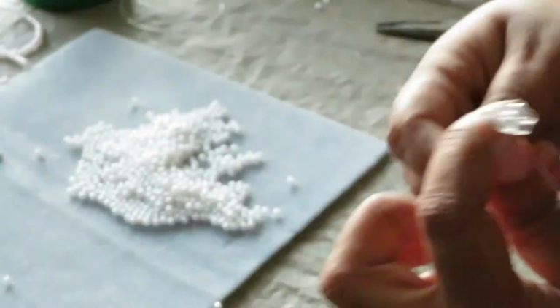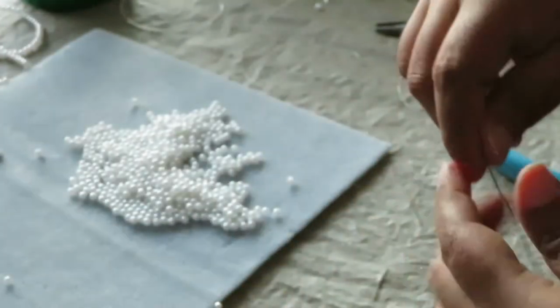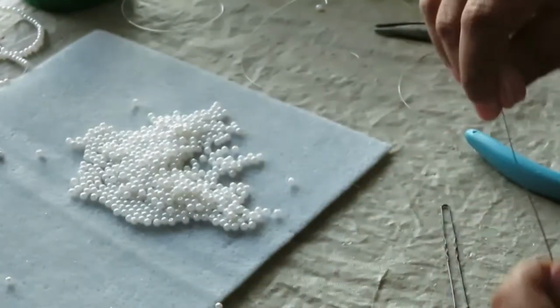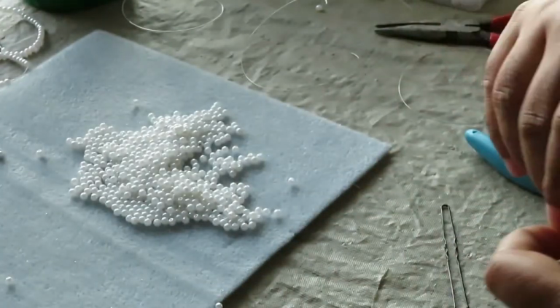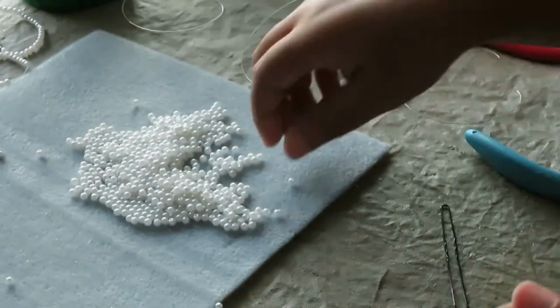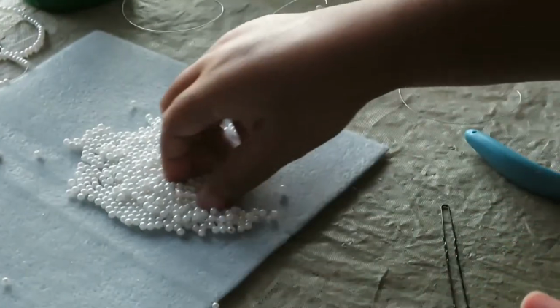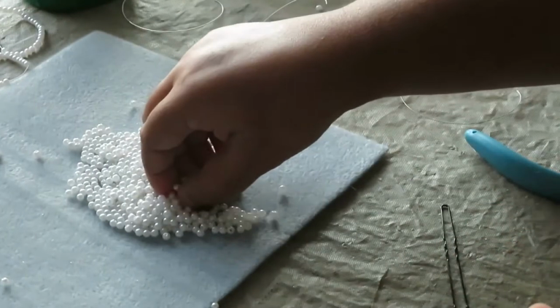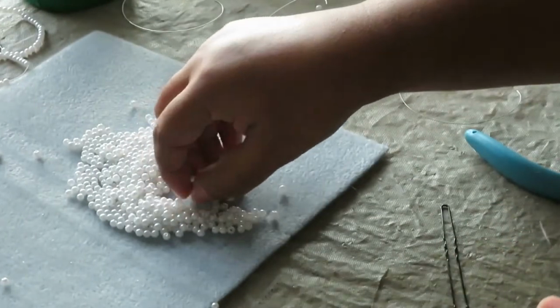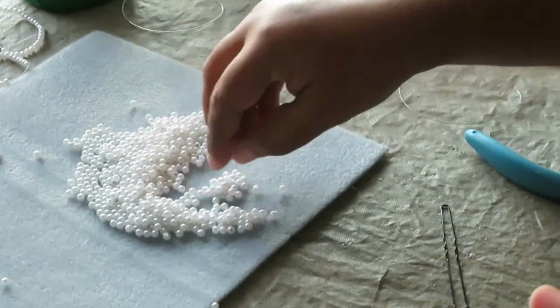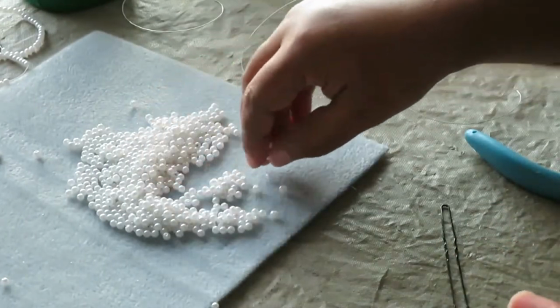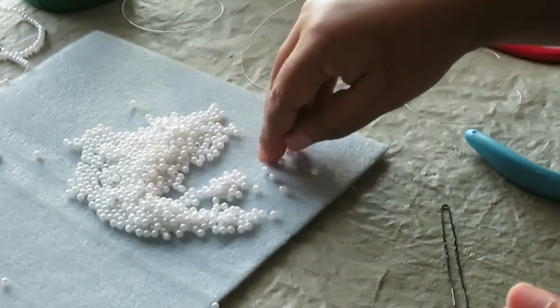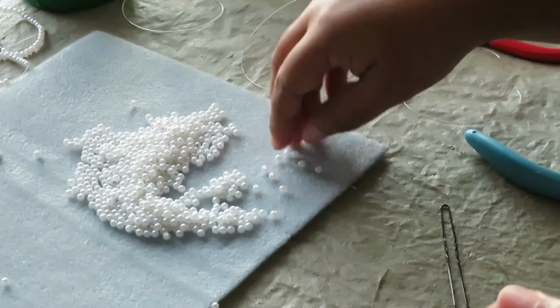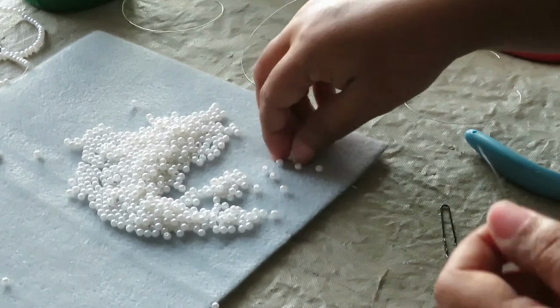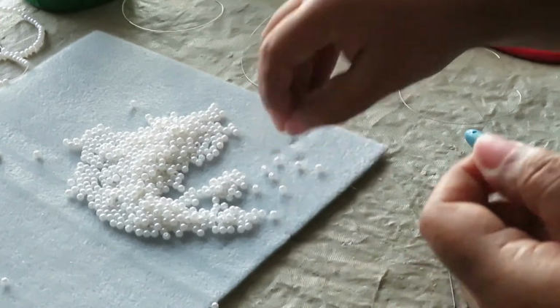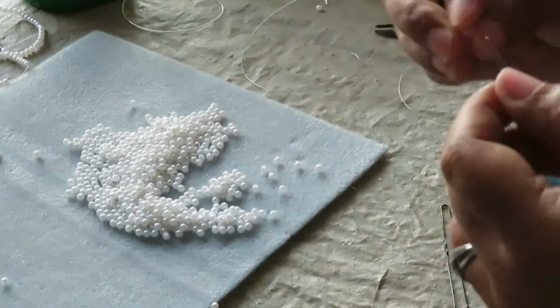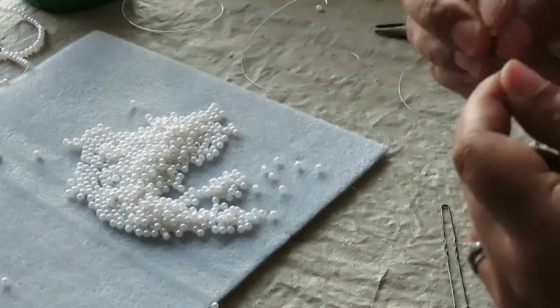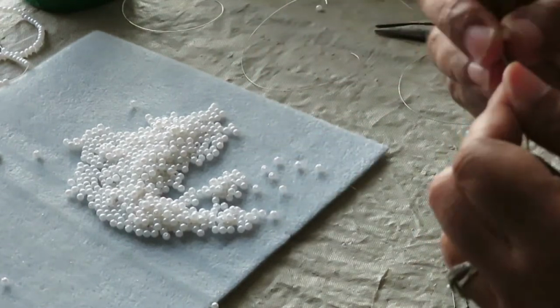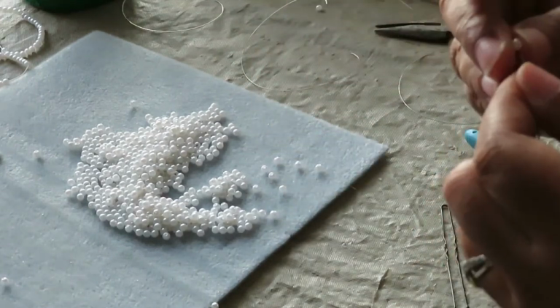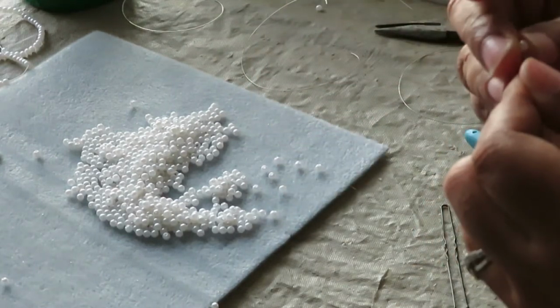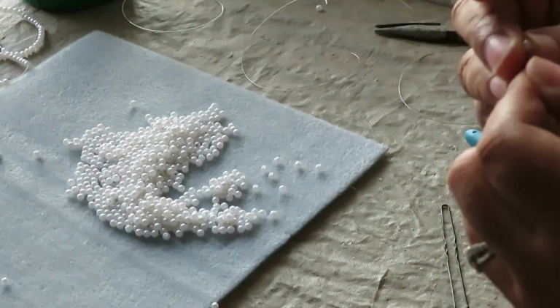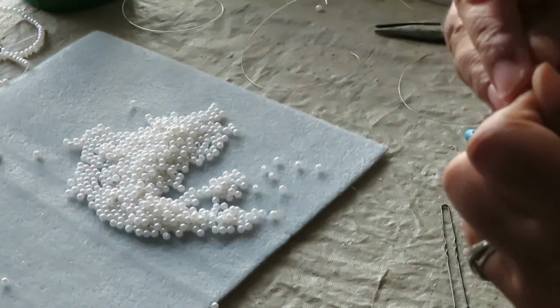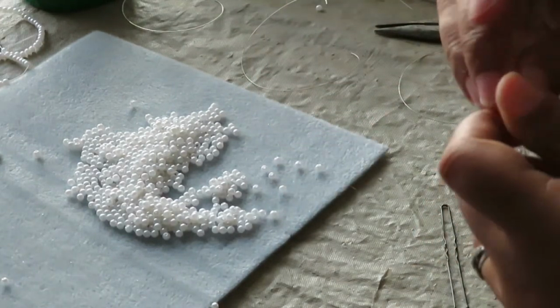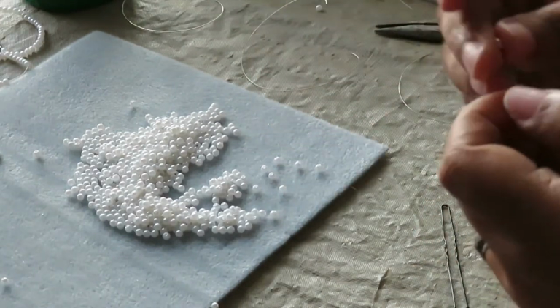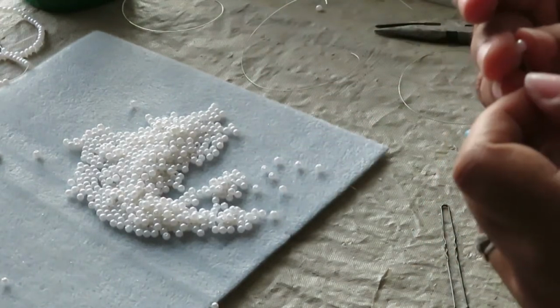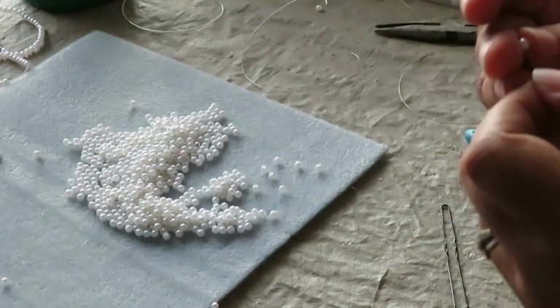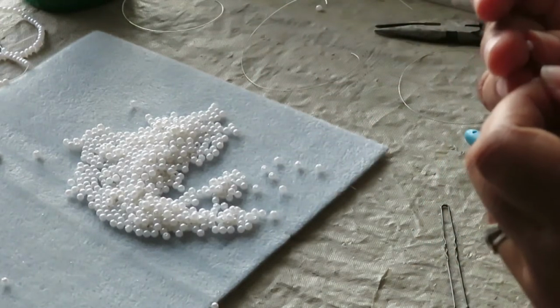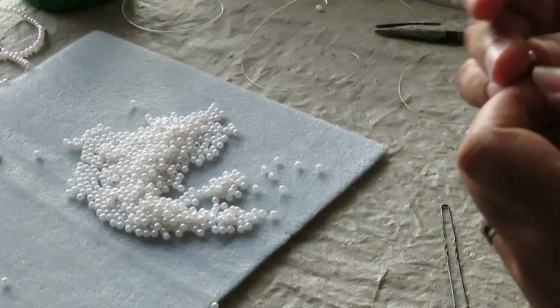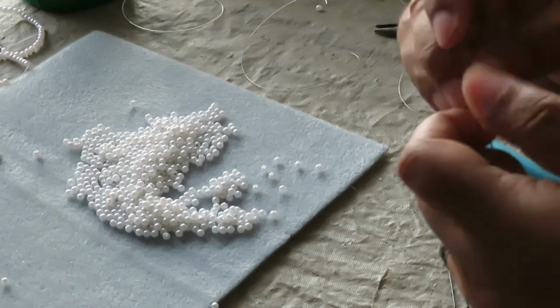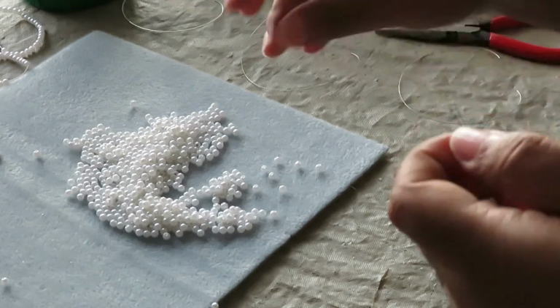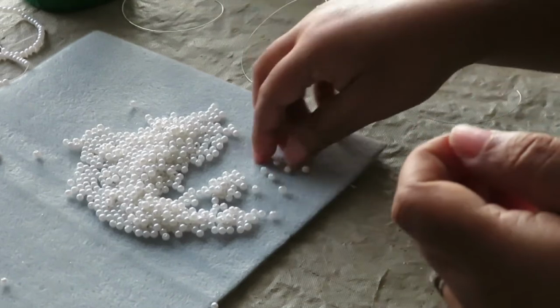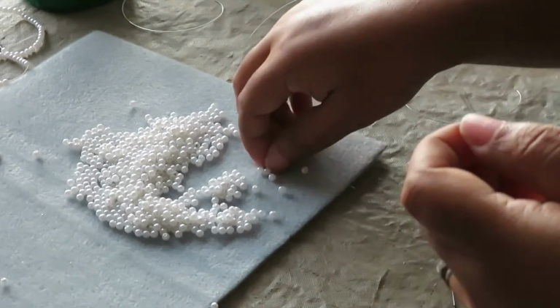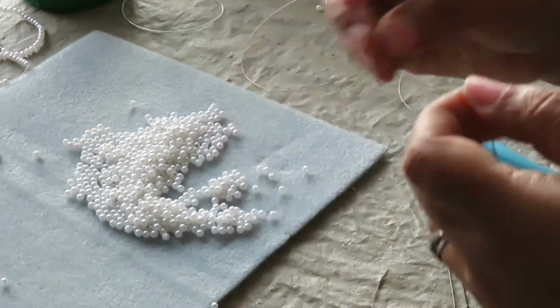Then we're going to add 12 of the 4 millimeter beads right after that. Keep the wires together, putting them through both wires, and add a total of 12 beads.